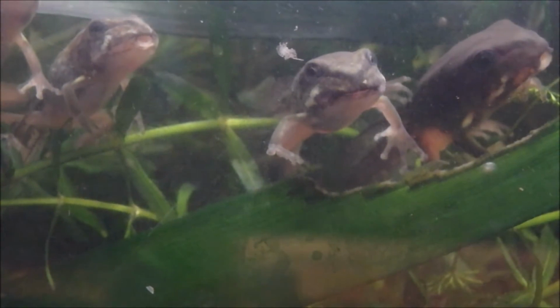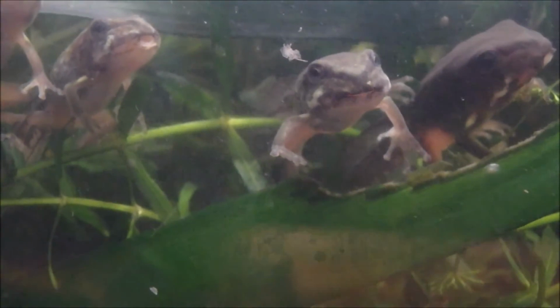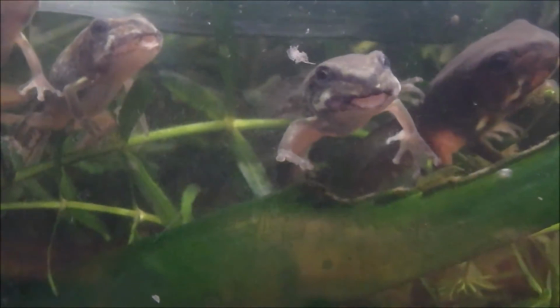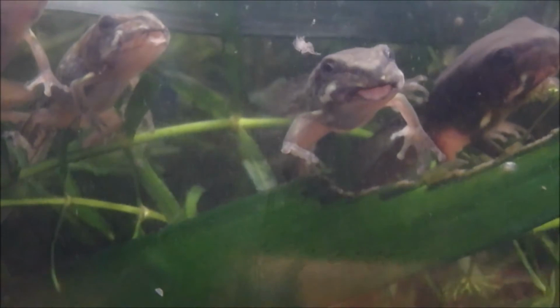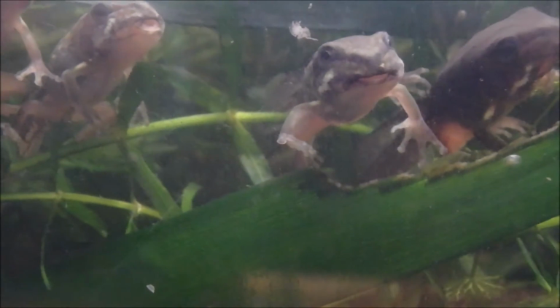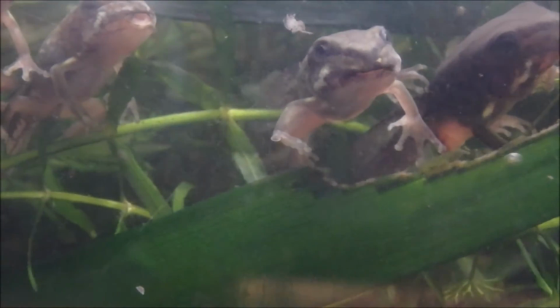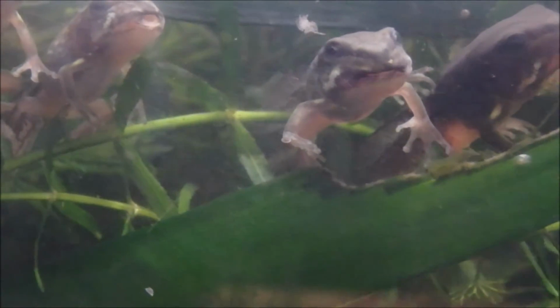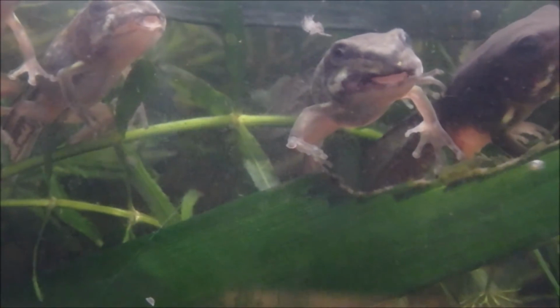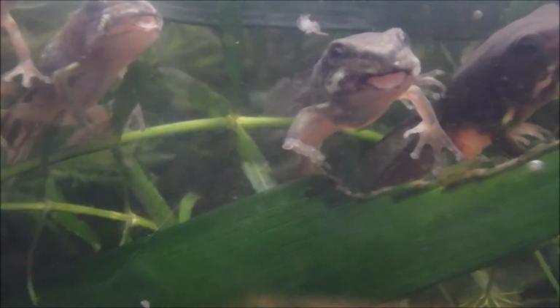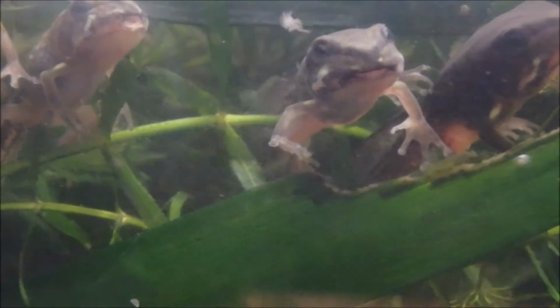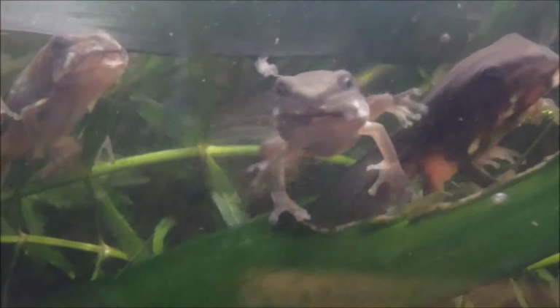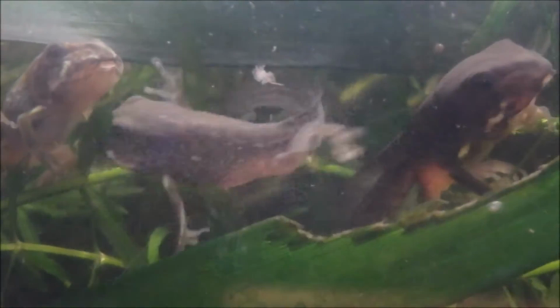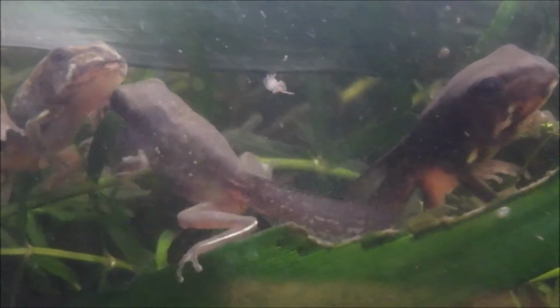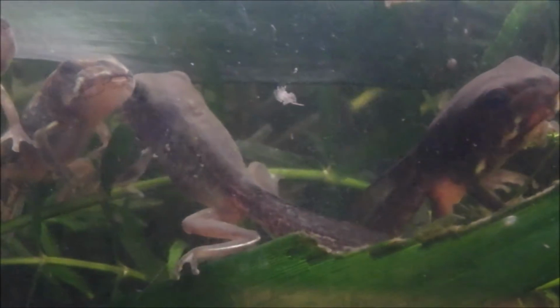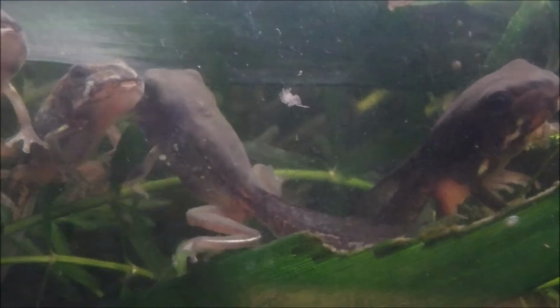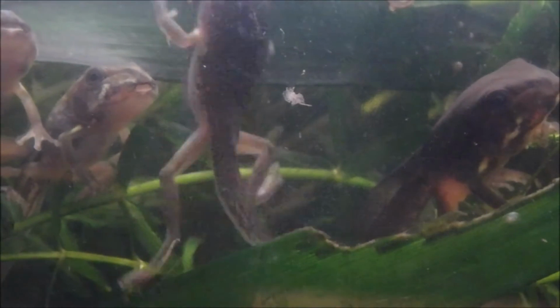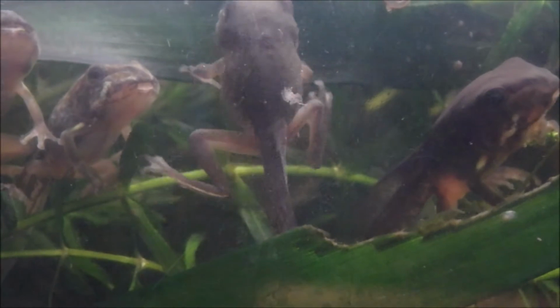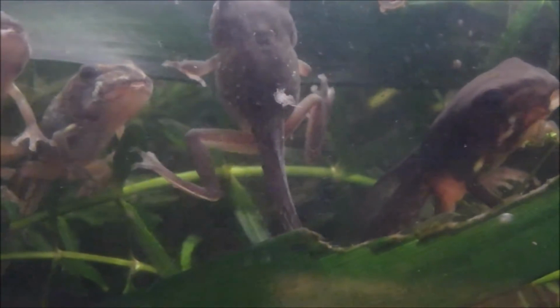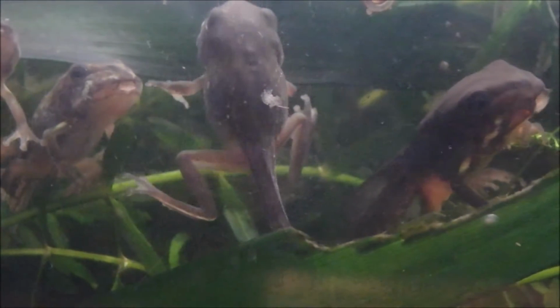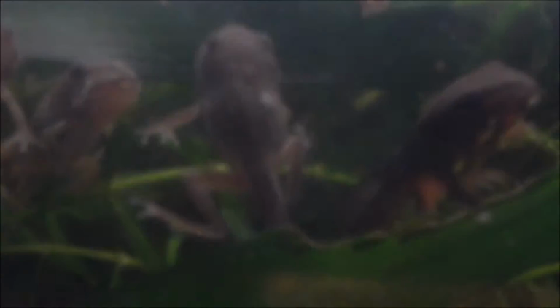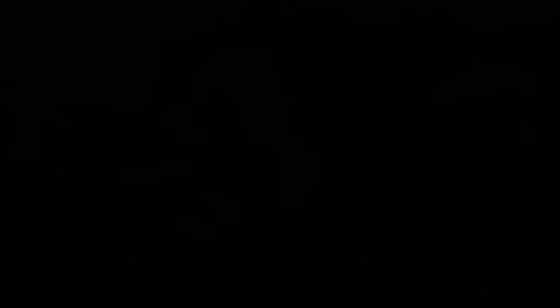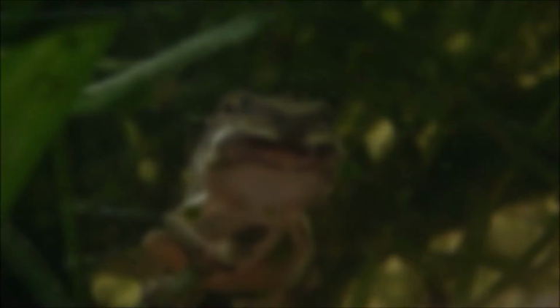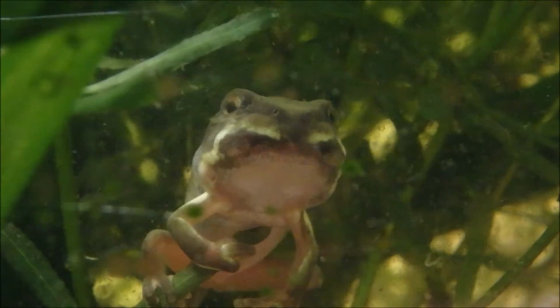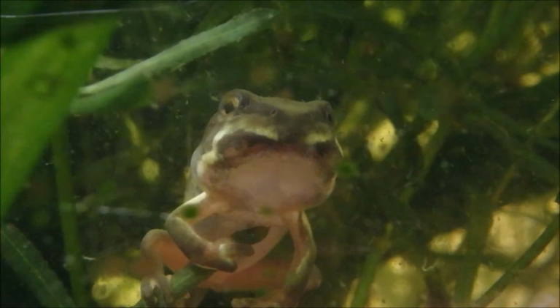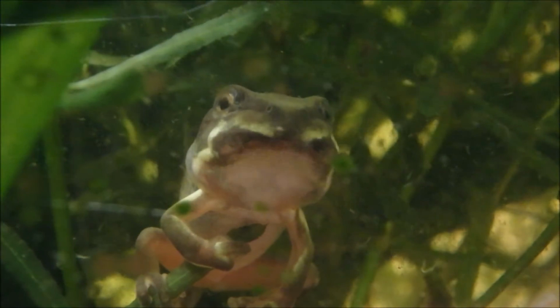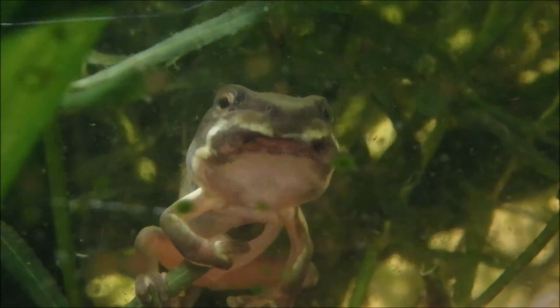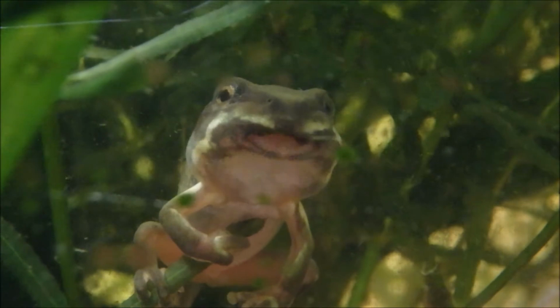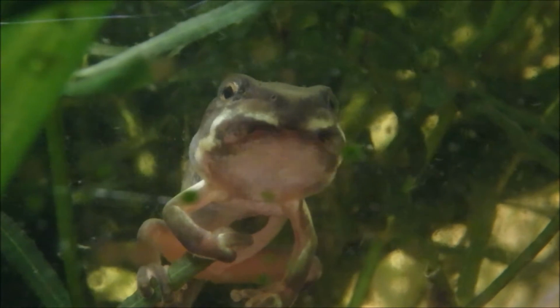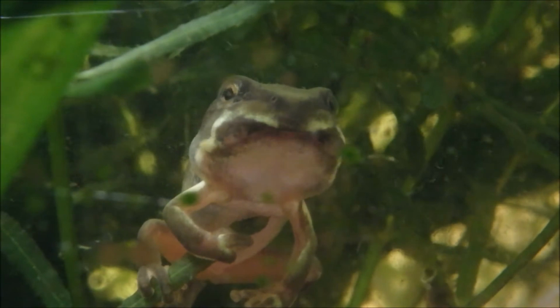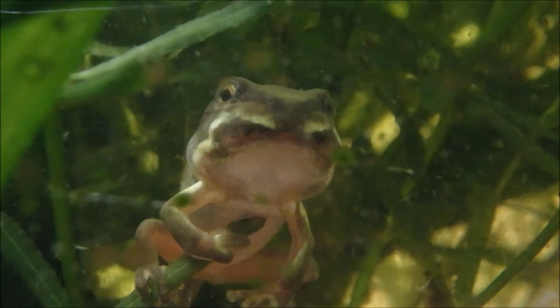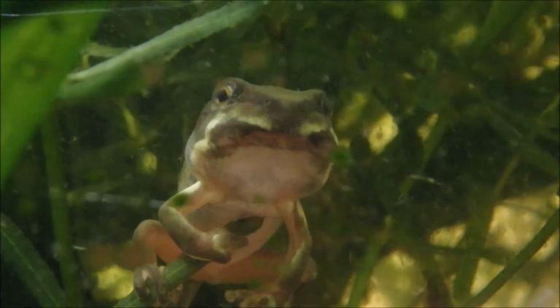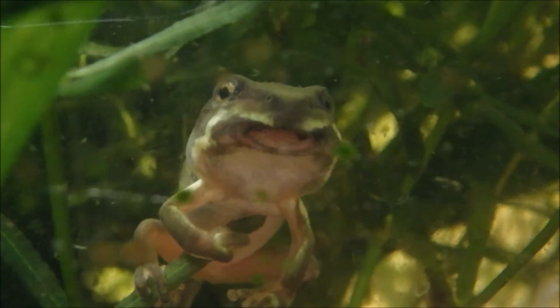The tail is all that sustains the froglet right now. The tail isn't dropped like a lizard's — it is in fact reabsorbed. This is a slow process, taking more than a day in the Latoria corulla species.